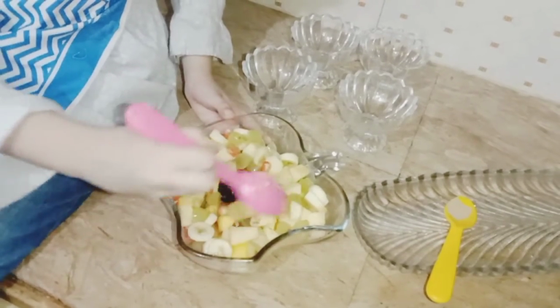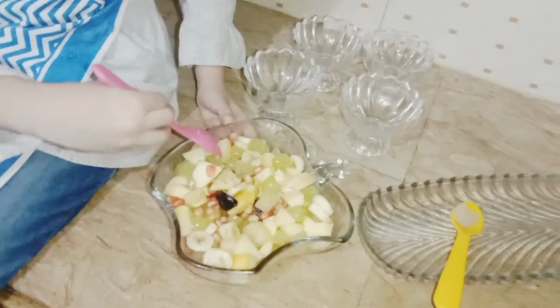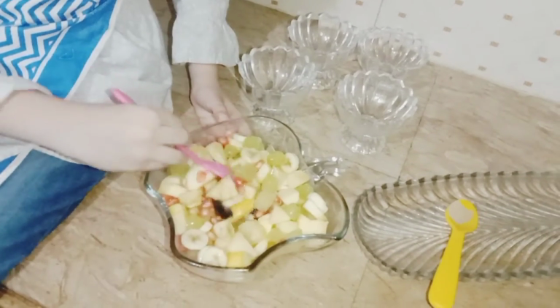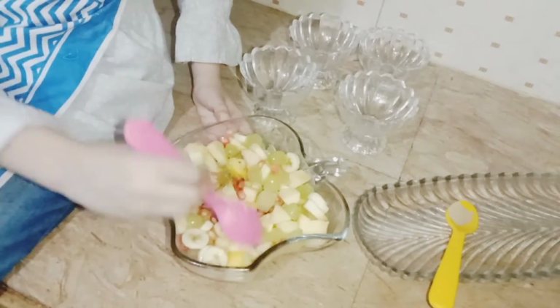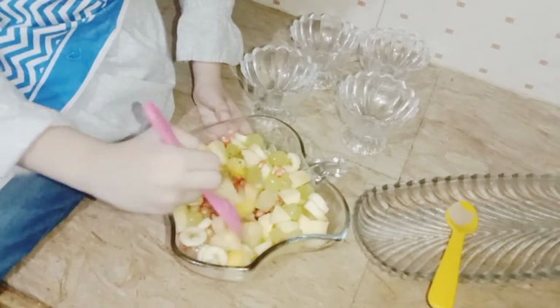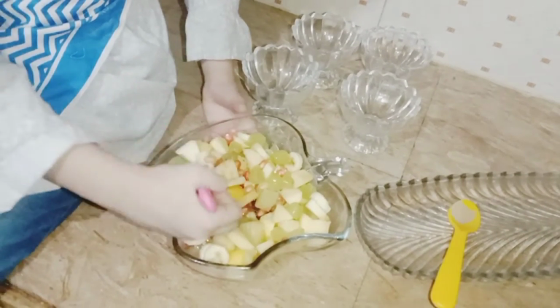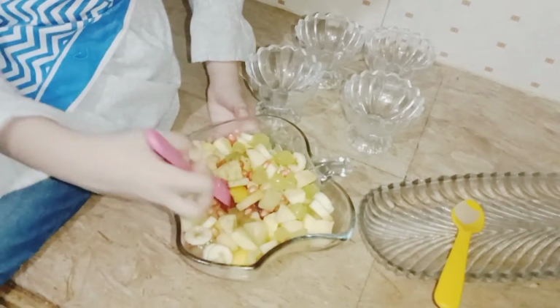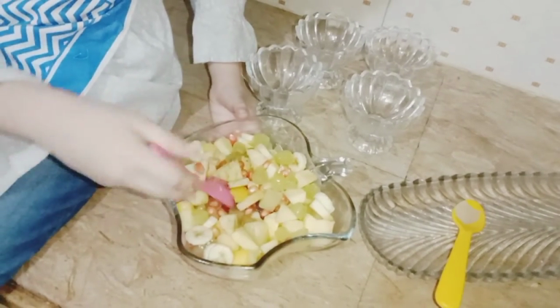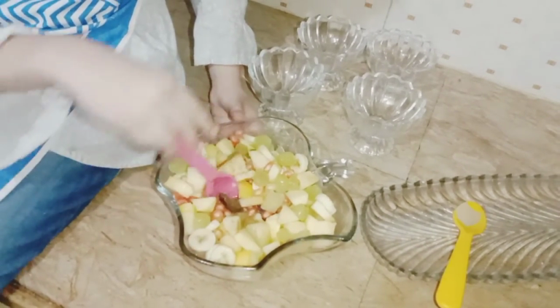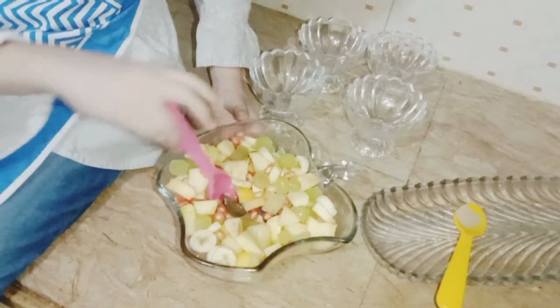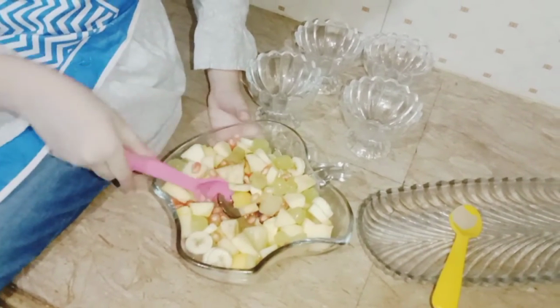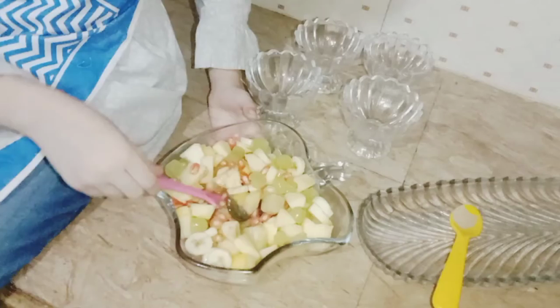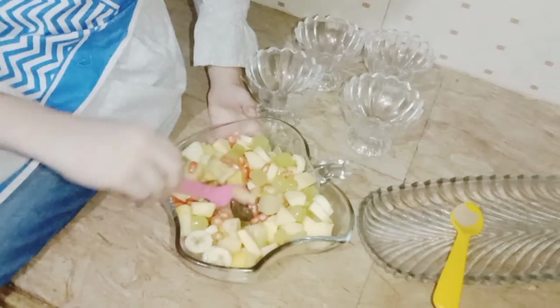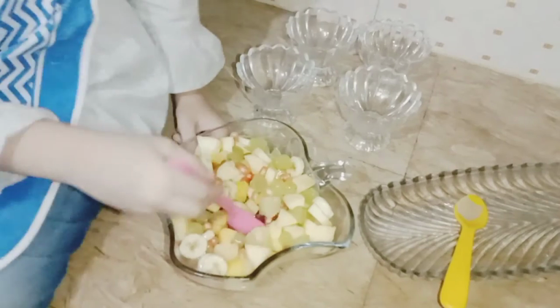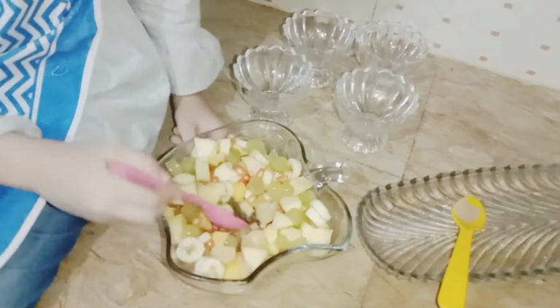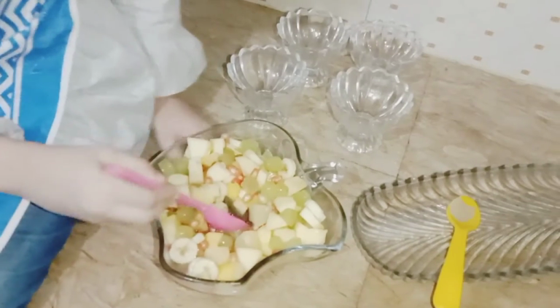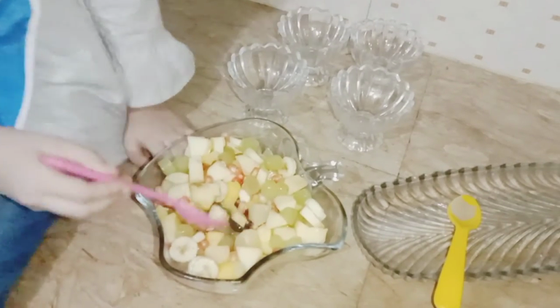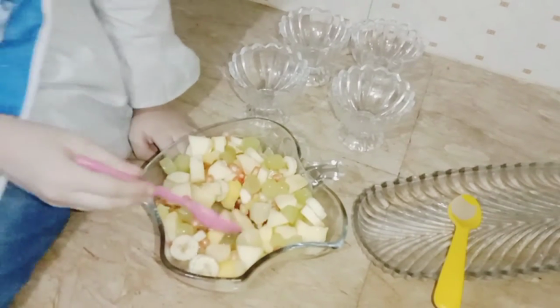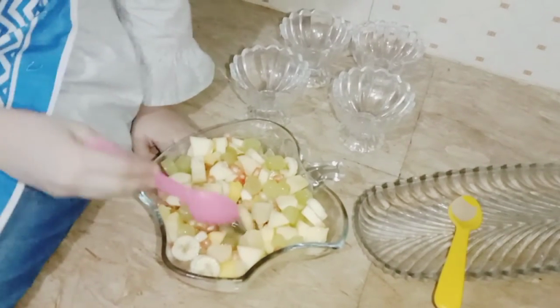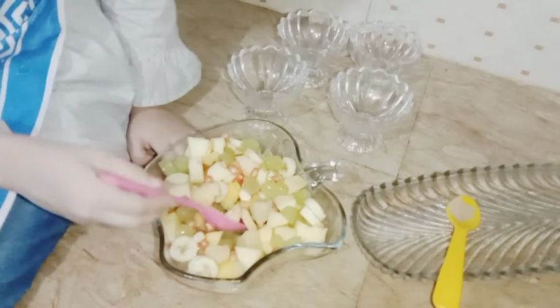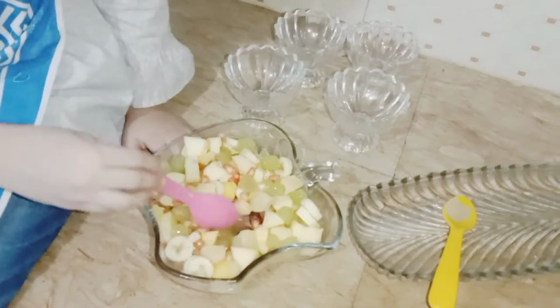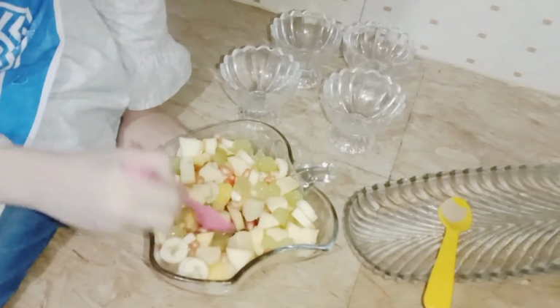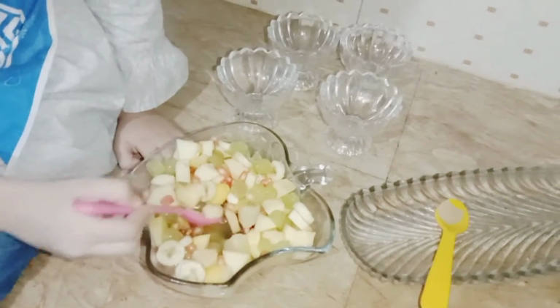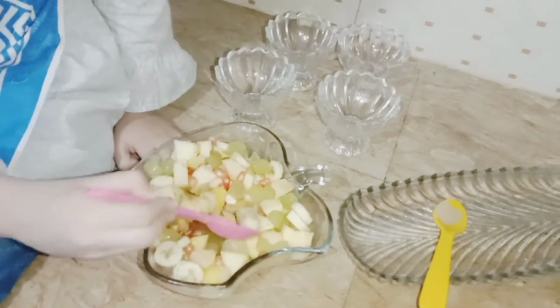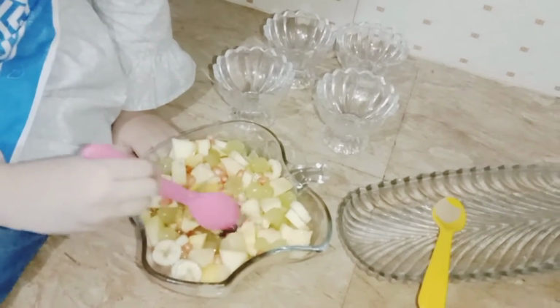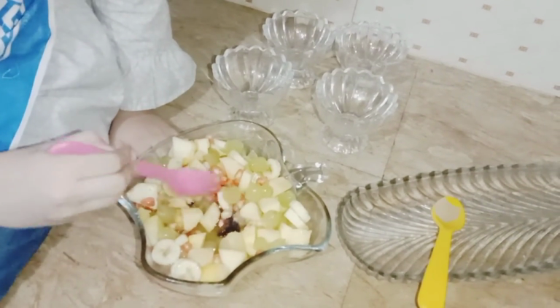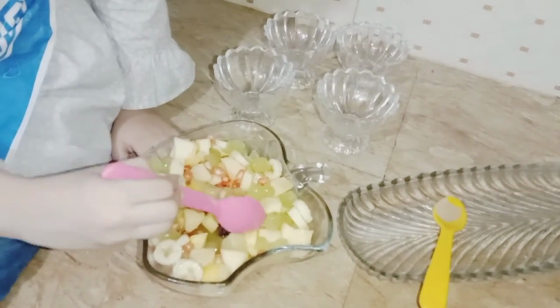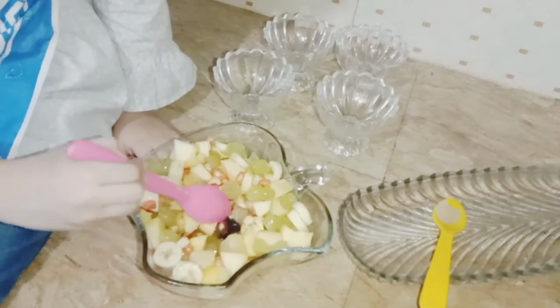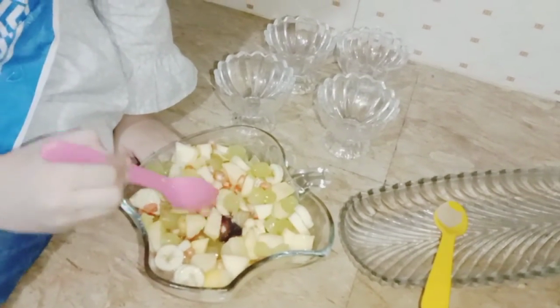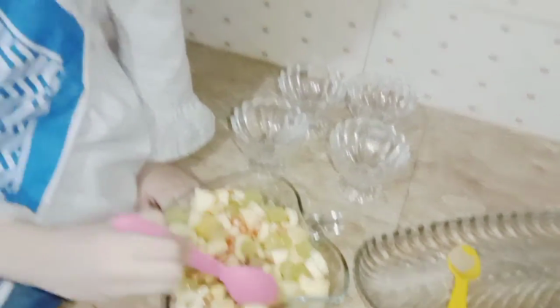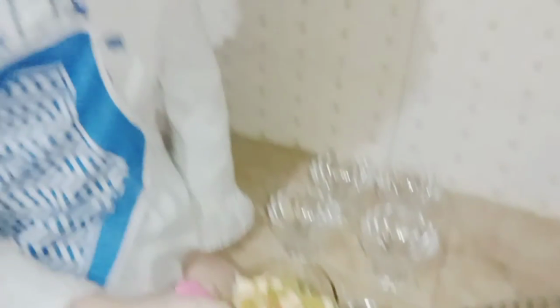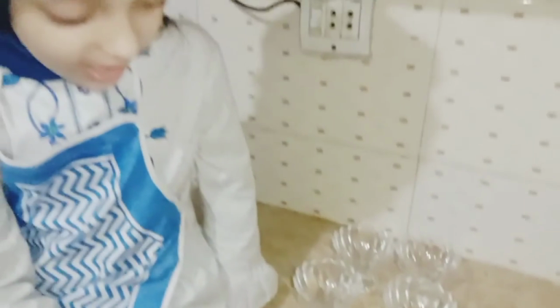Now mix all the fruits and orange juice. Yummy, yummy, colorful. I like banana, pomegranate, mango, apple and grapes.